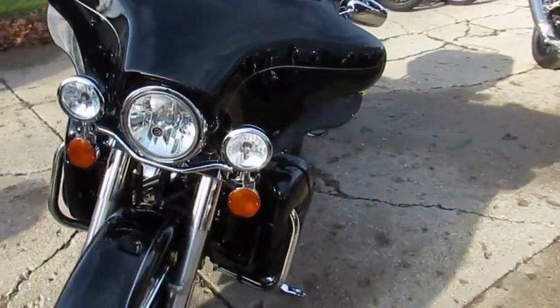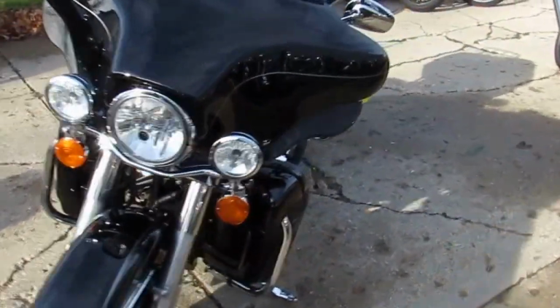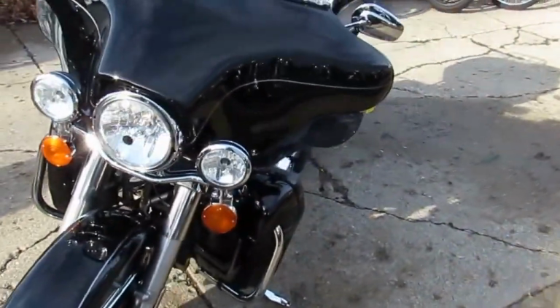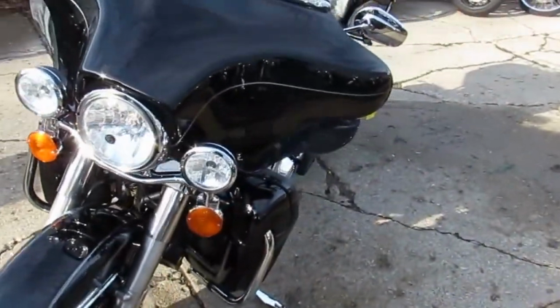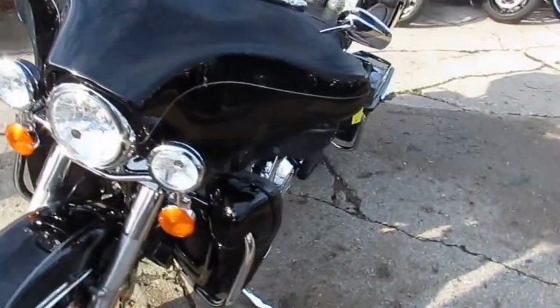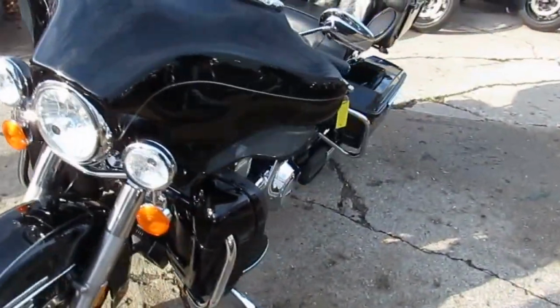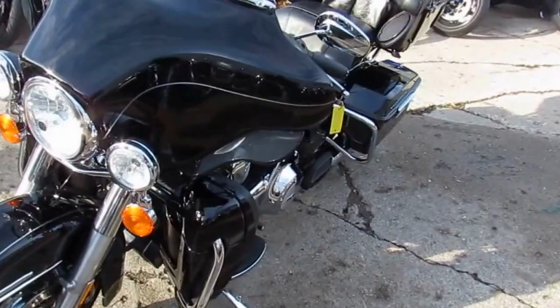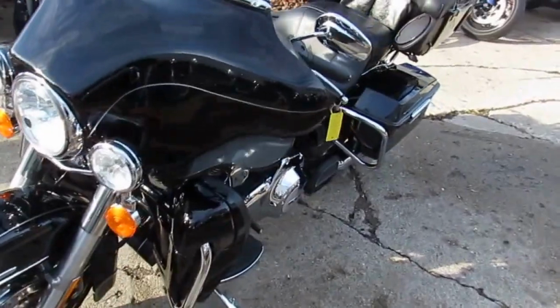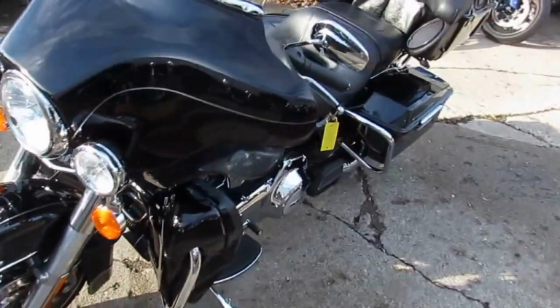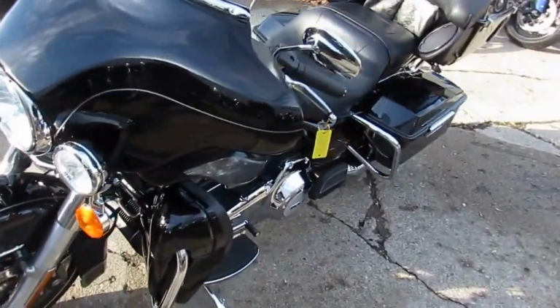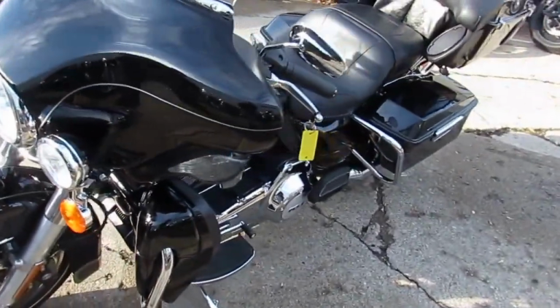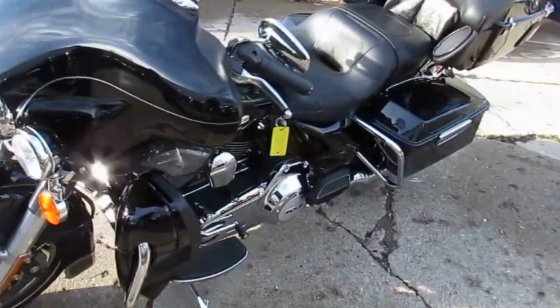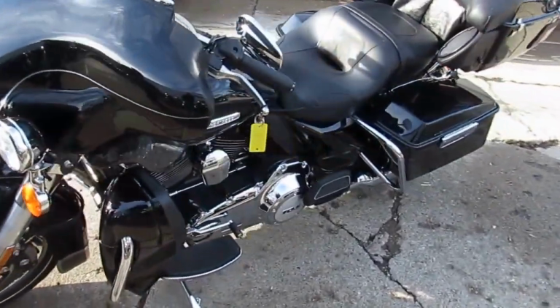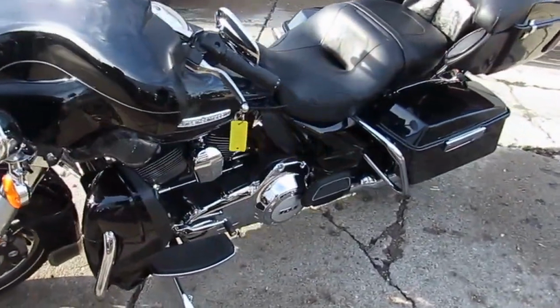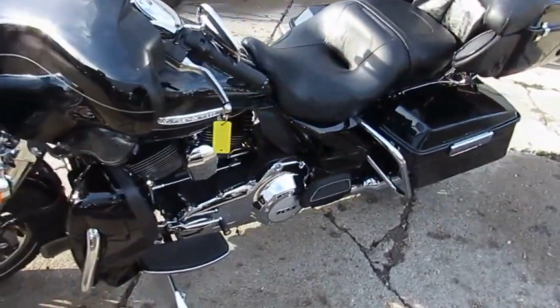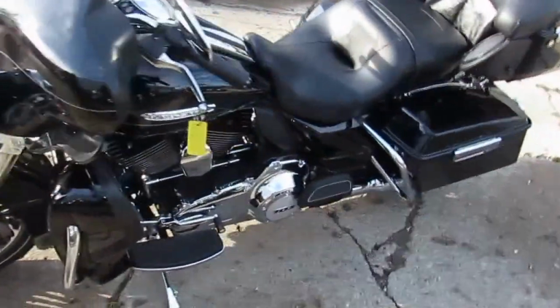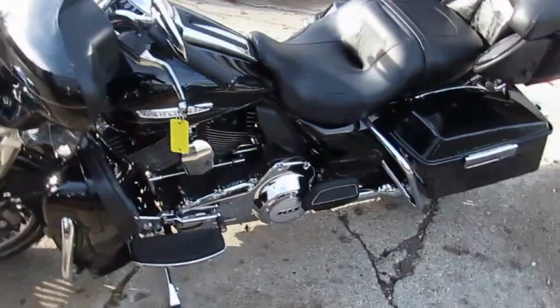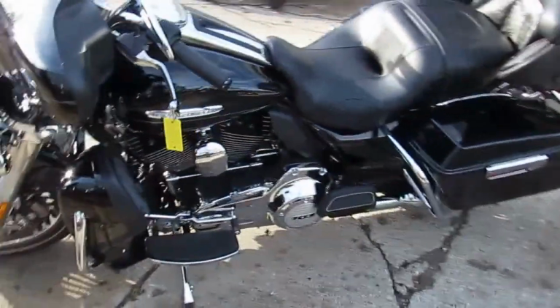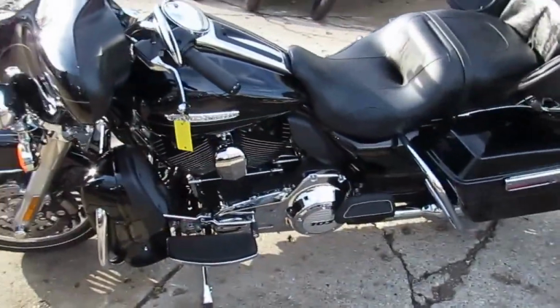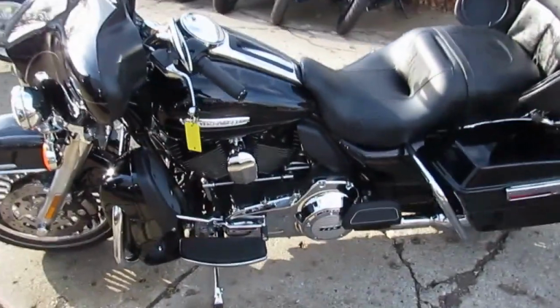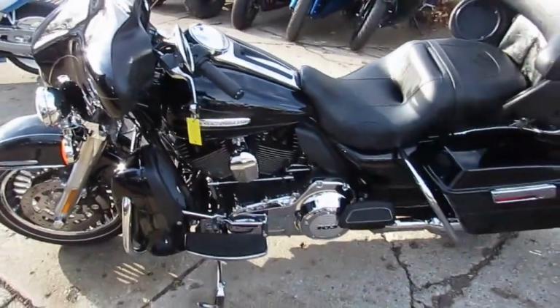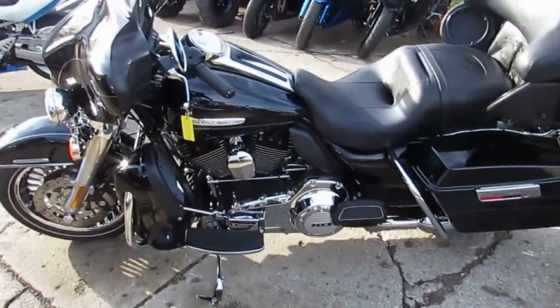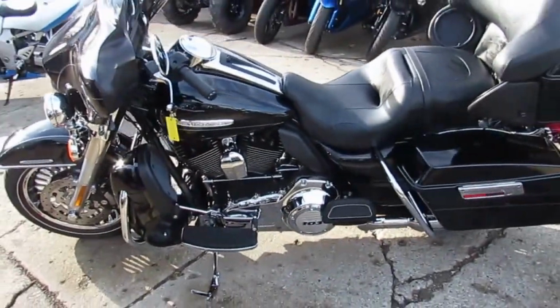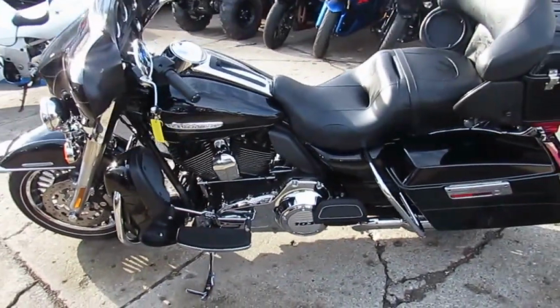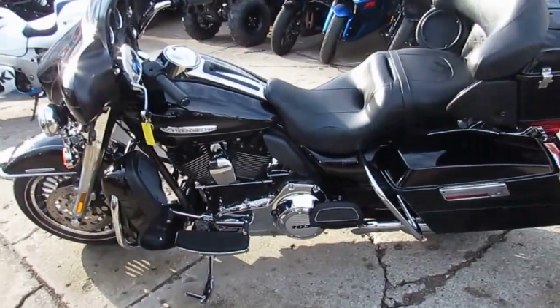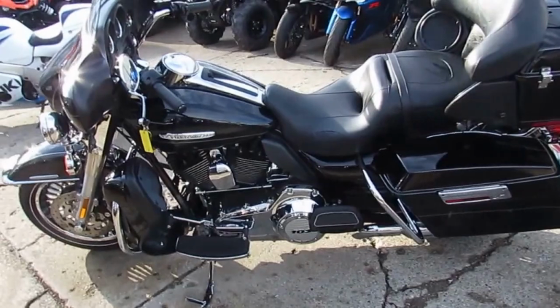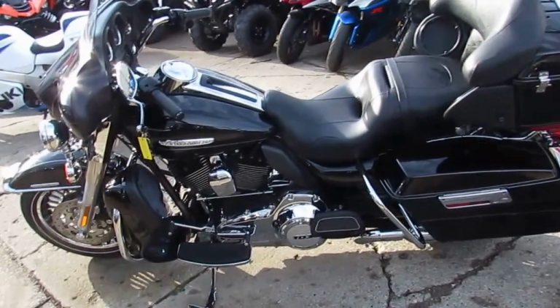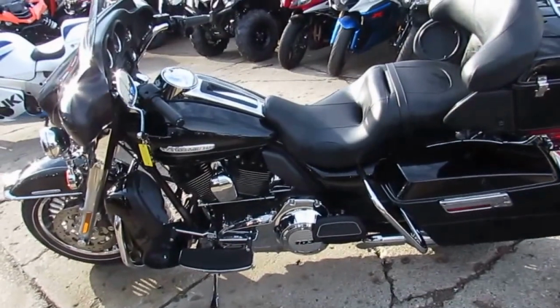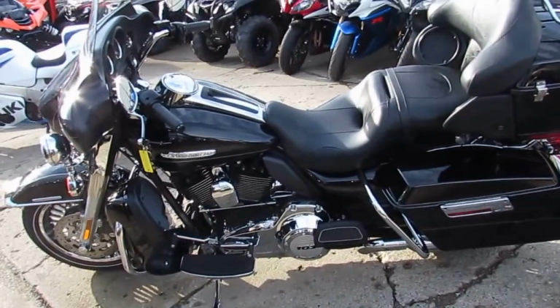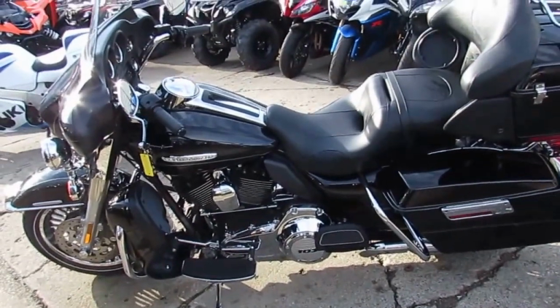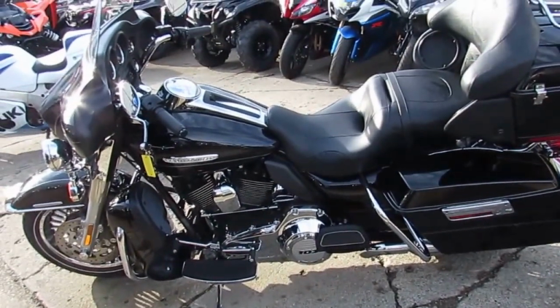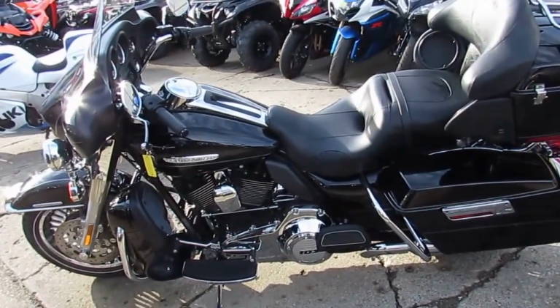Don't miss out on this one. We've got guaranteed financing for everyone. We've got leasing programs. Give us a call today and you can ride today. ApprovalPowerSports.com.